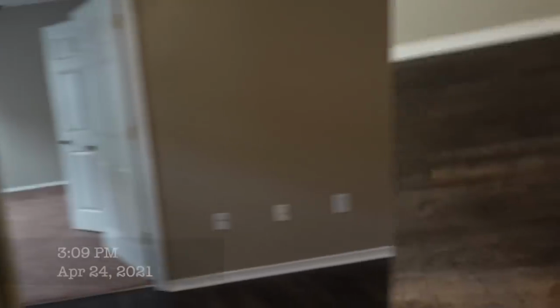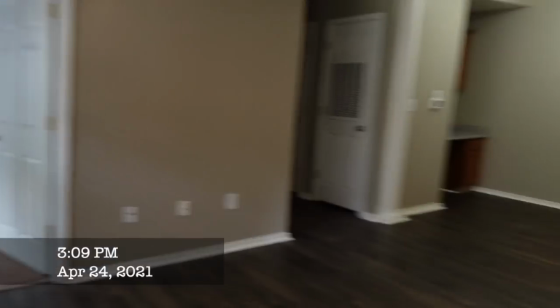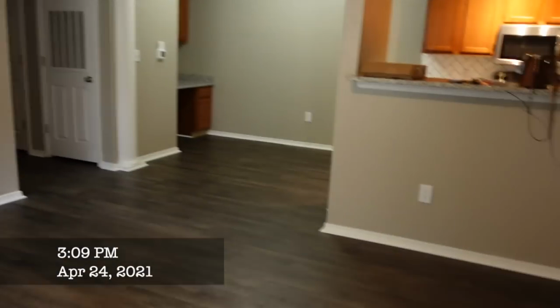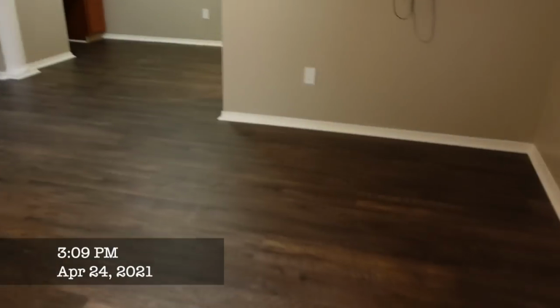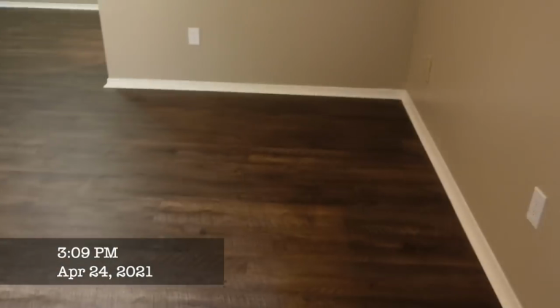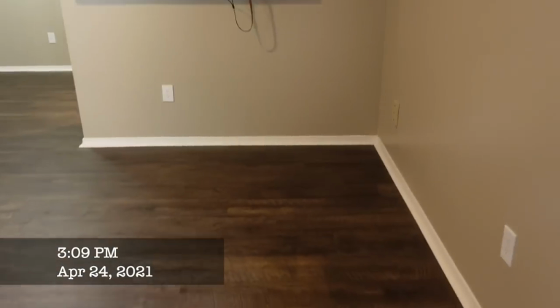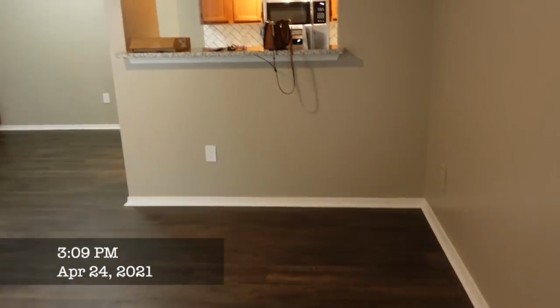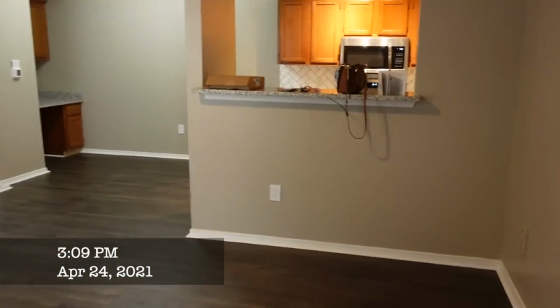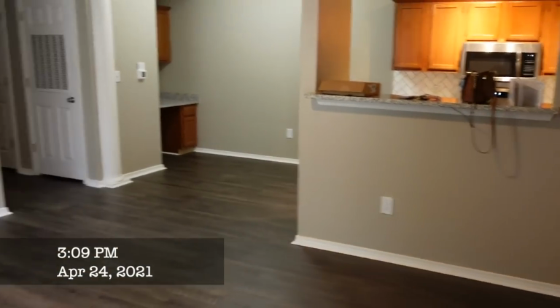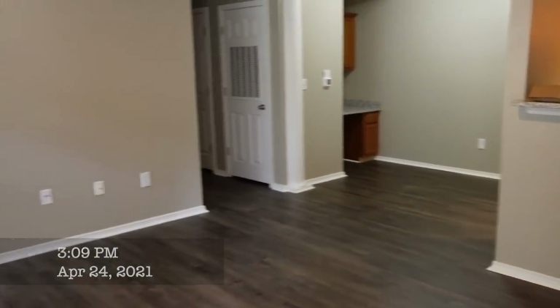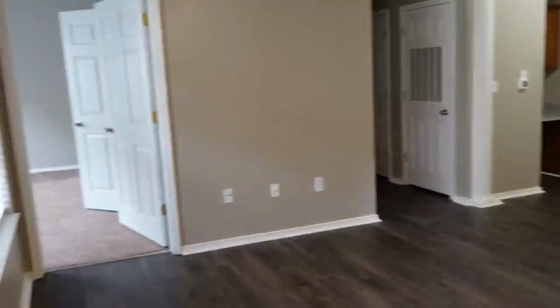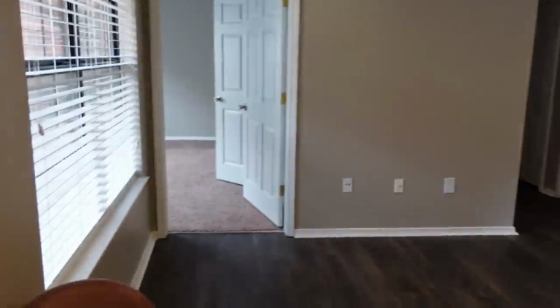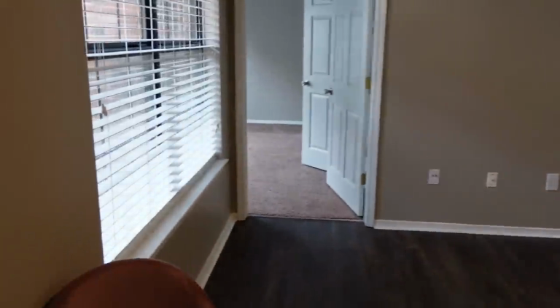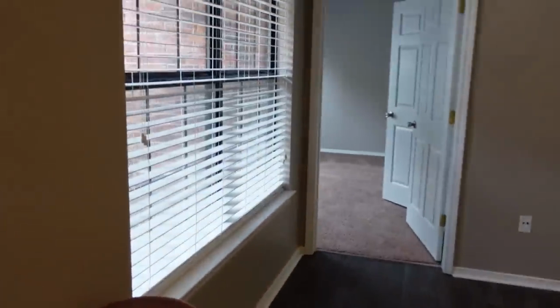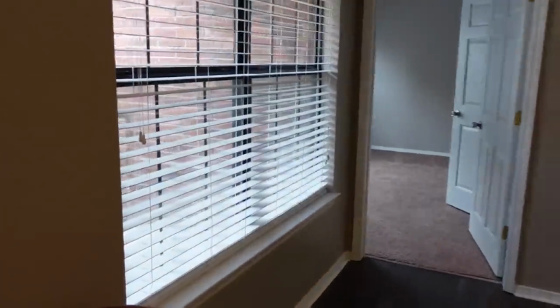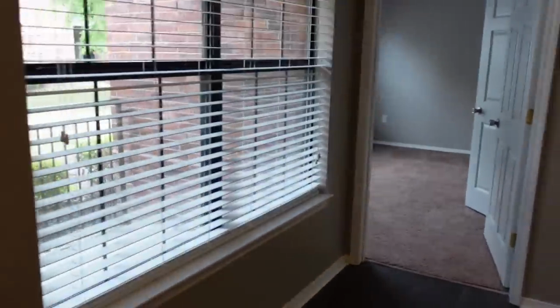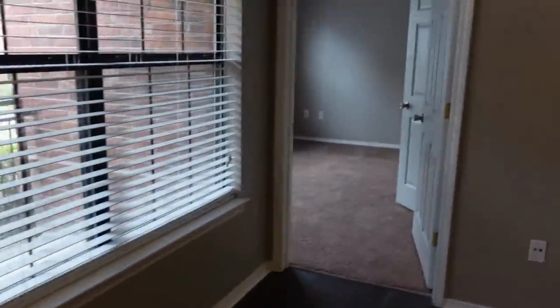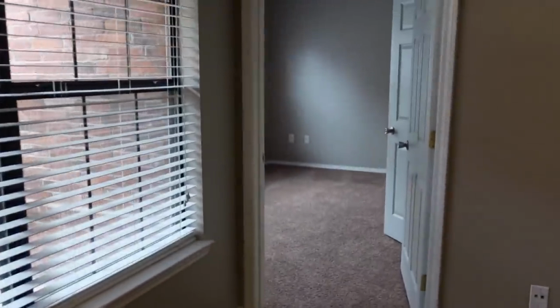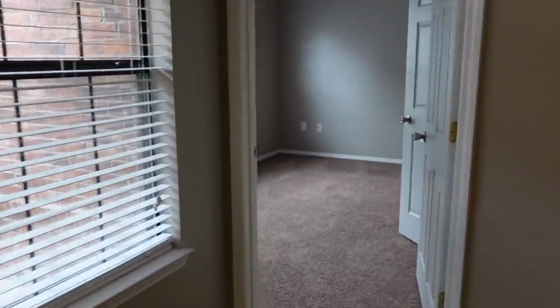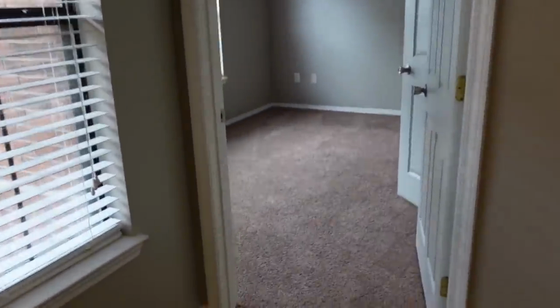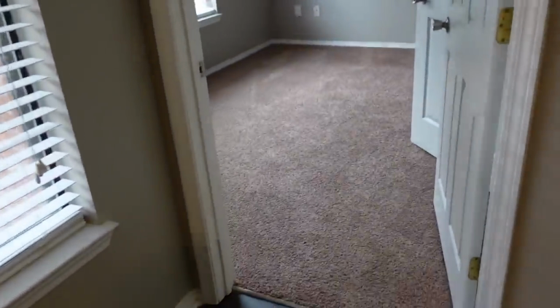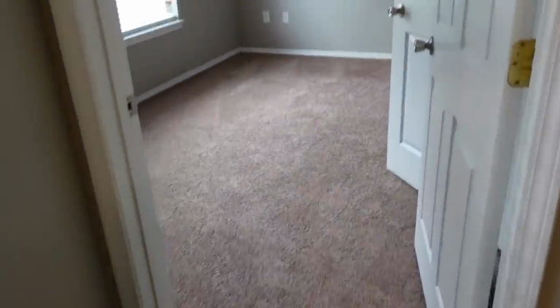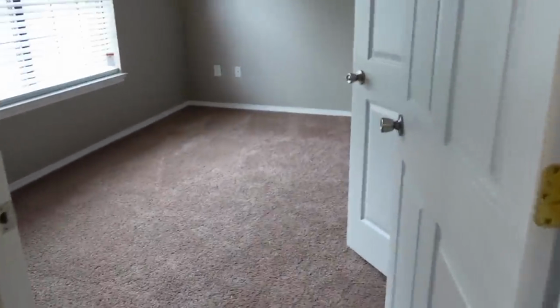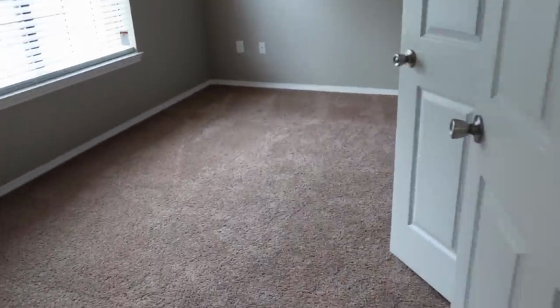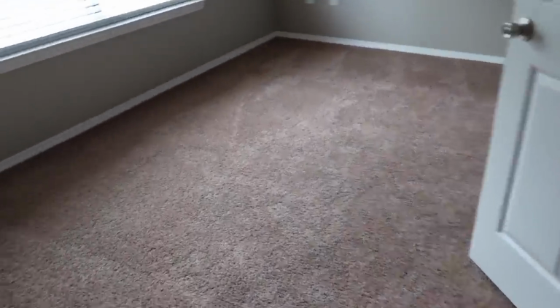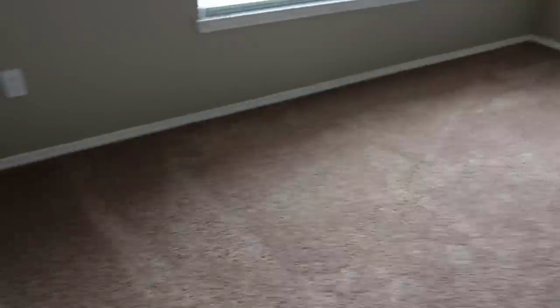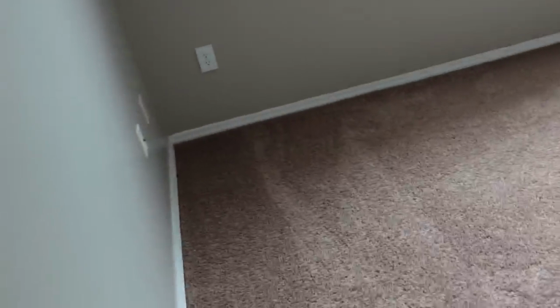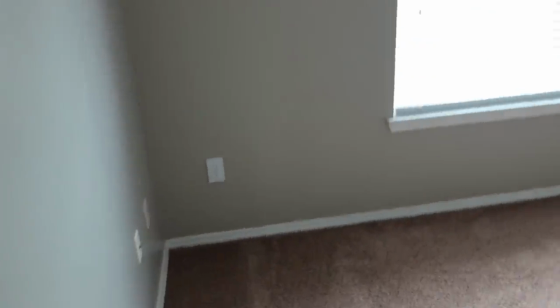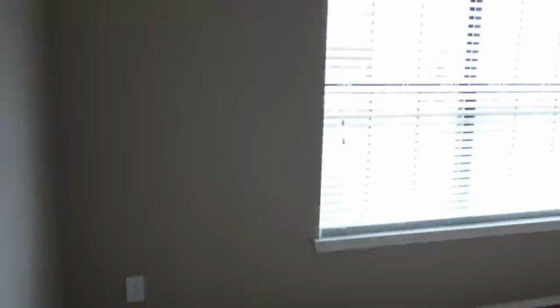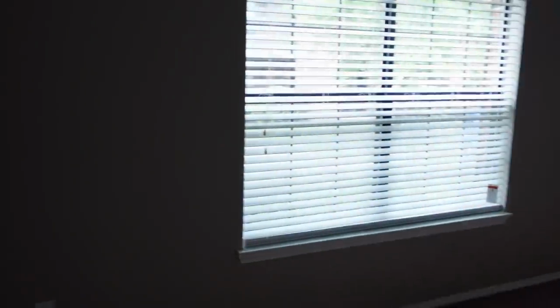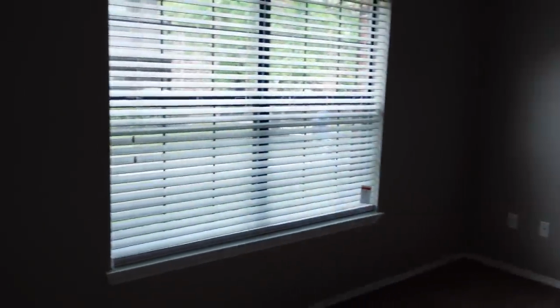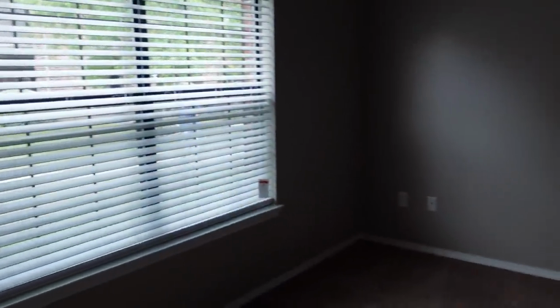Okay, so when you walk in, this is the living room, and this is my window. Coming over here is the master bedroom — this will be mine.